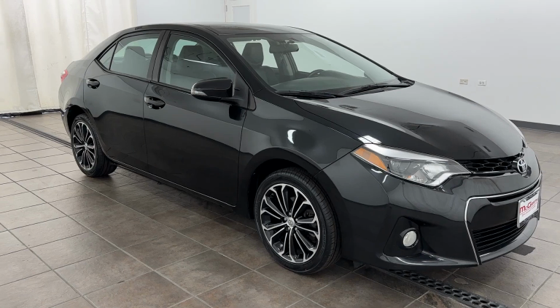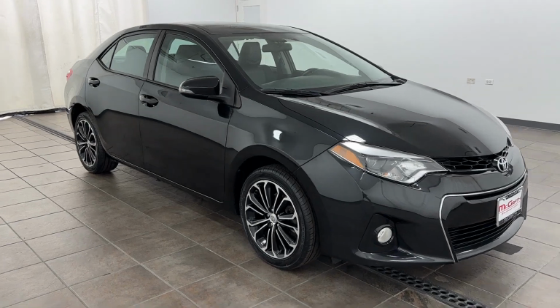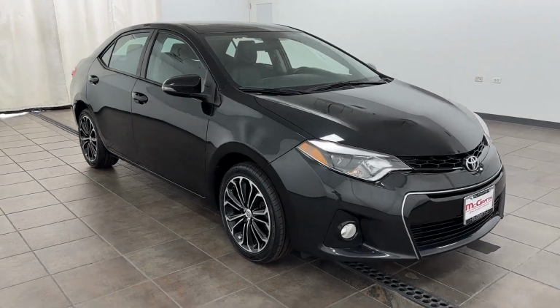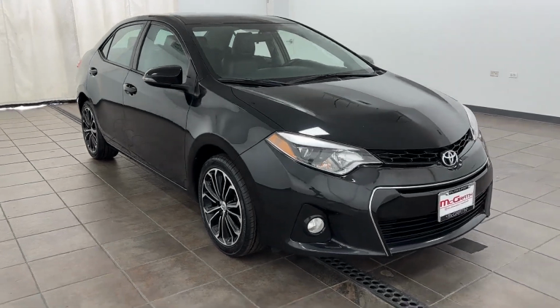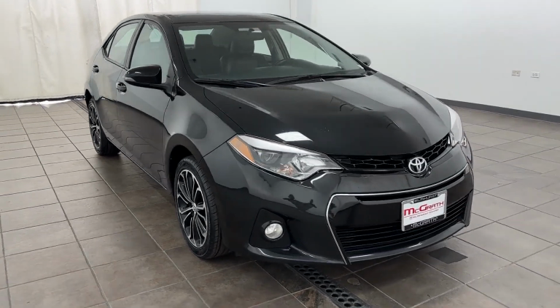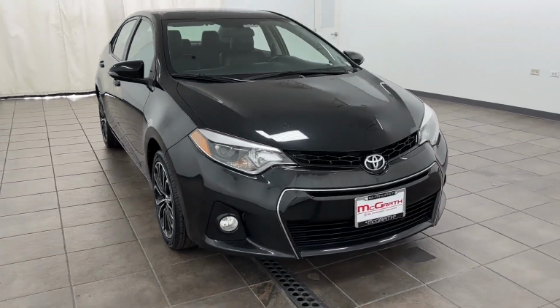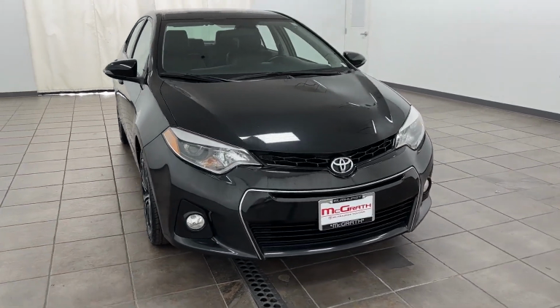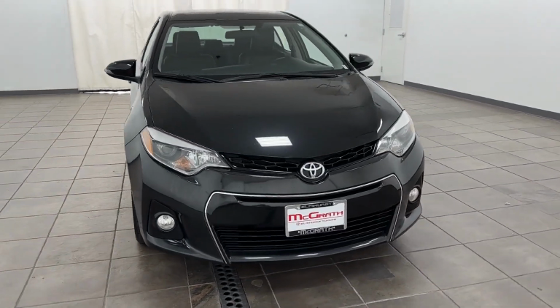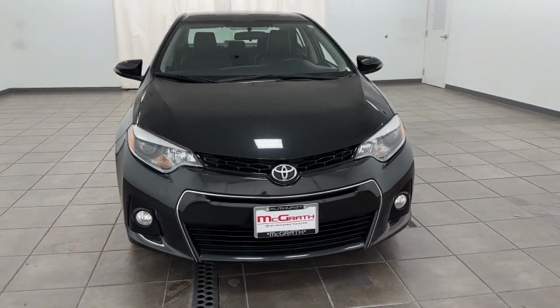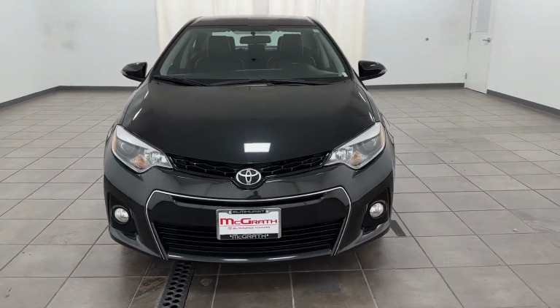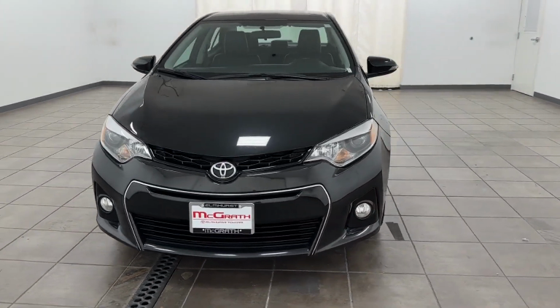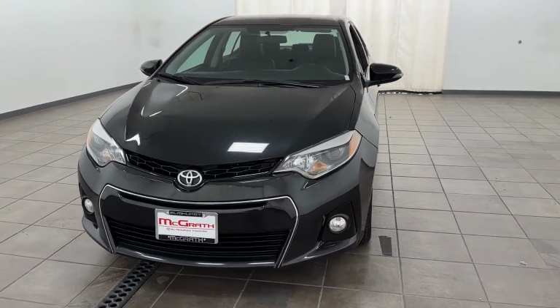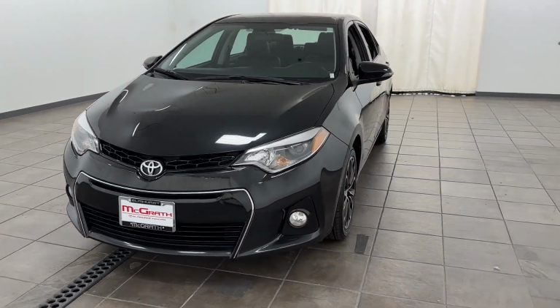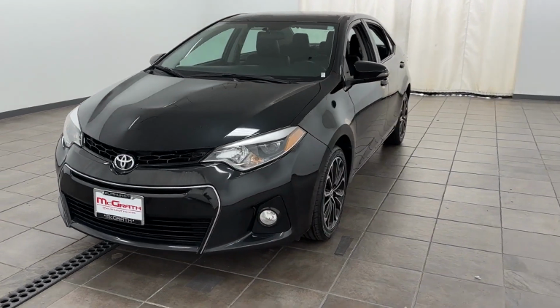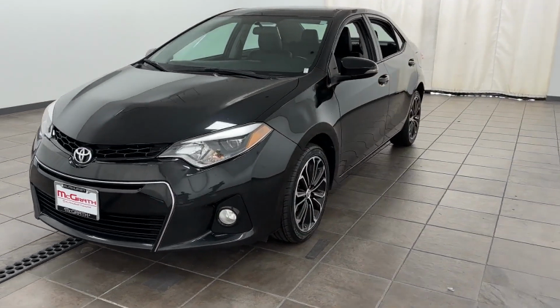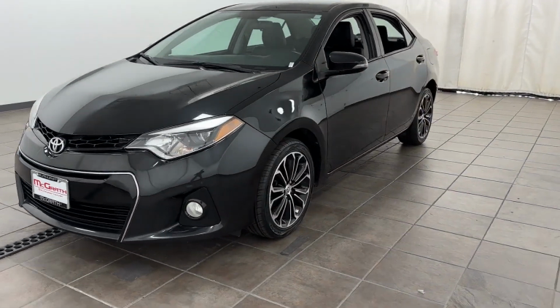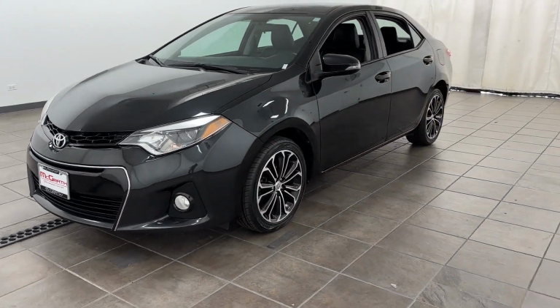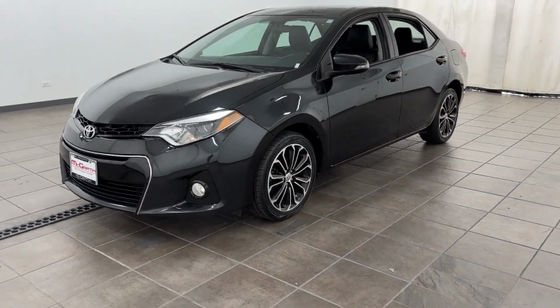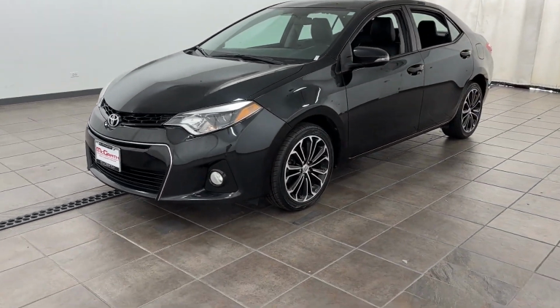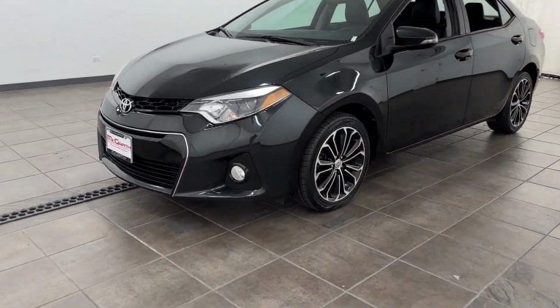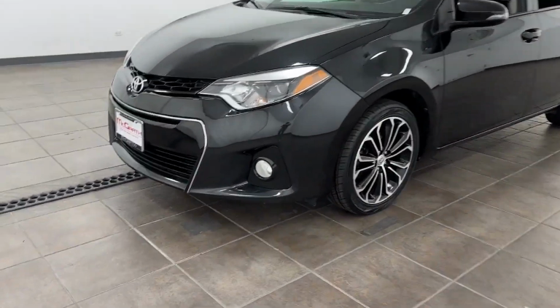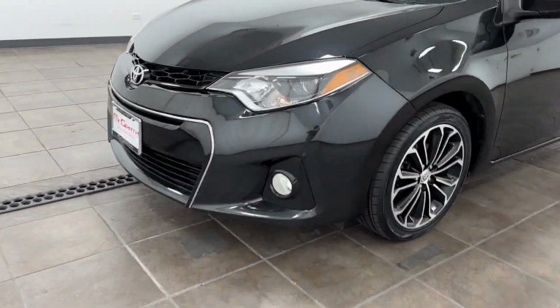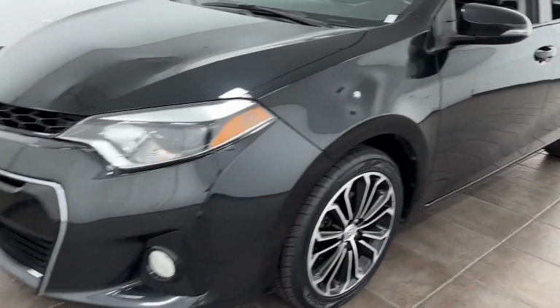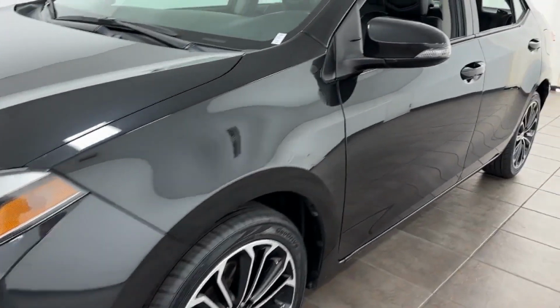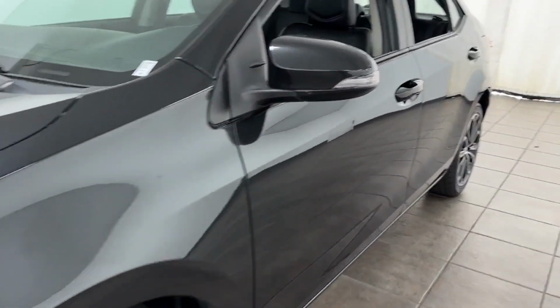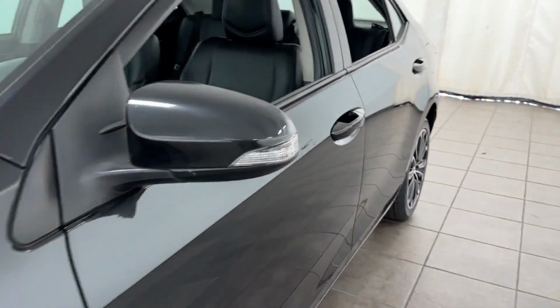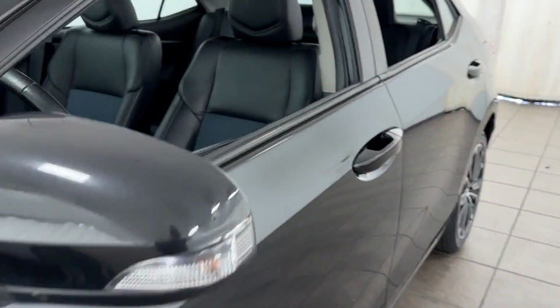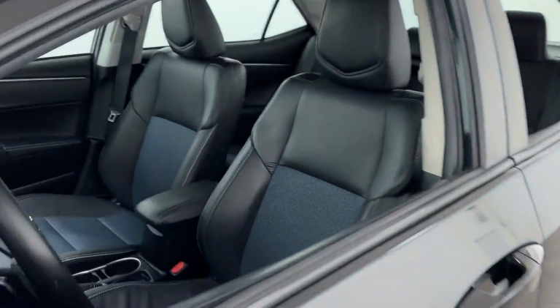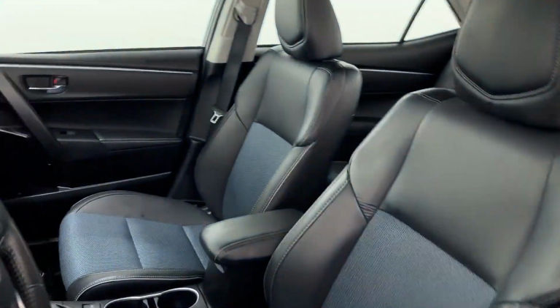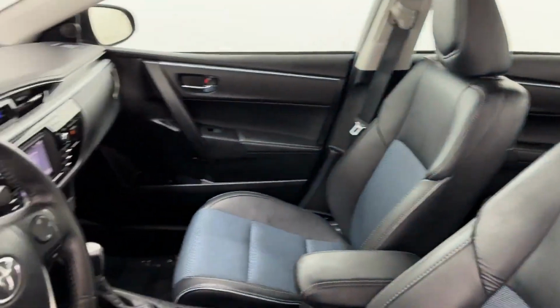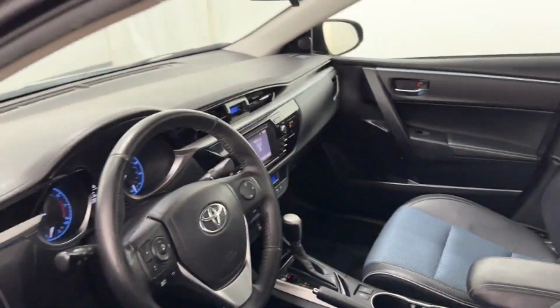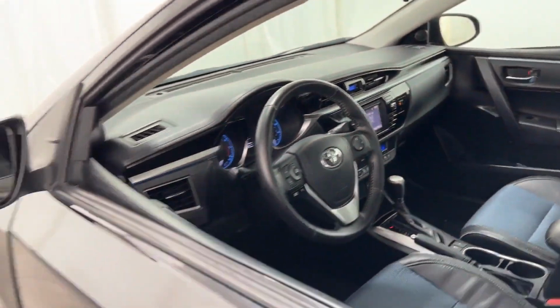2016 Toyota Corolla. This sedan combines safety and comfort with style and performance. It's designed to adapt to meet your daily demands, with its pass-through rear seat.